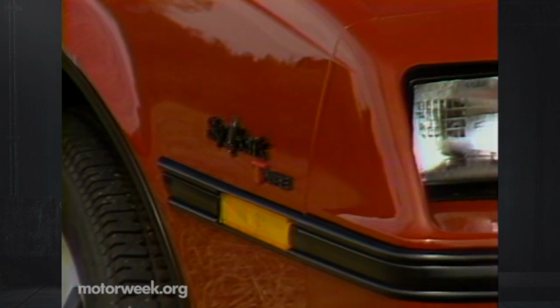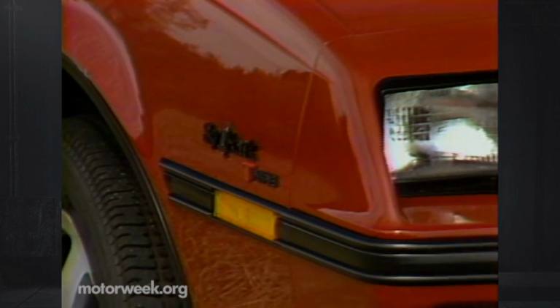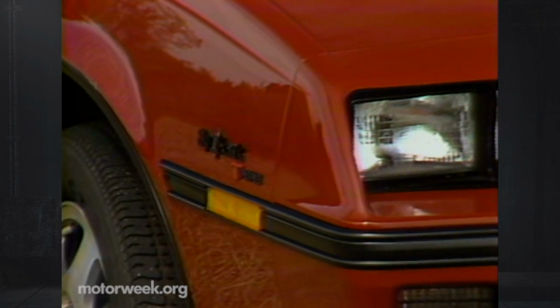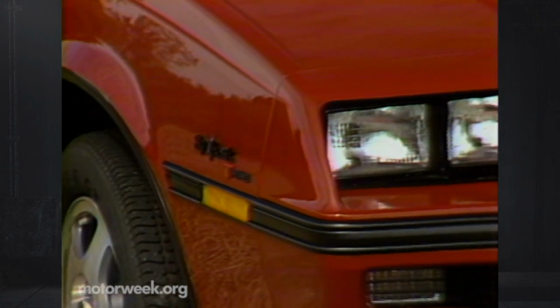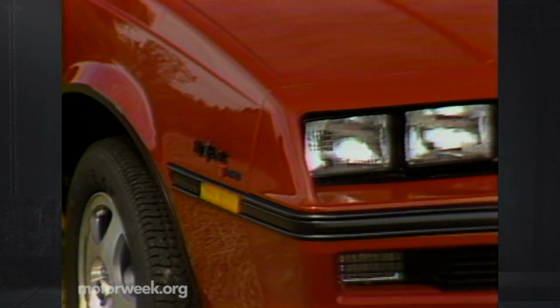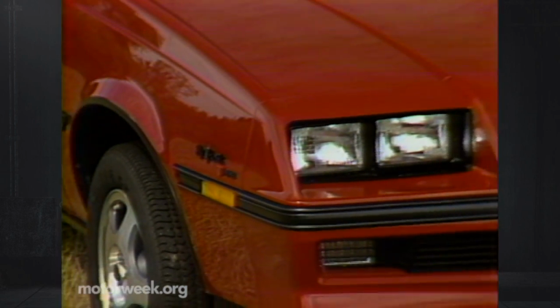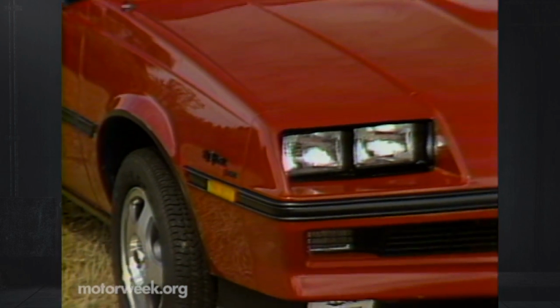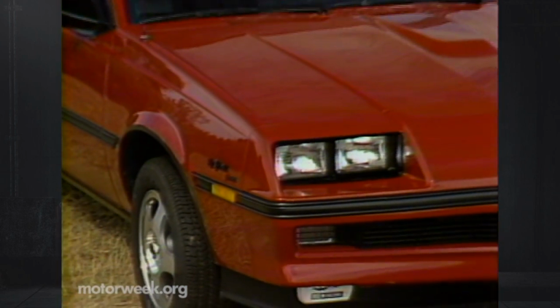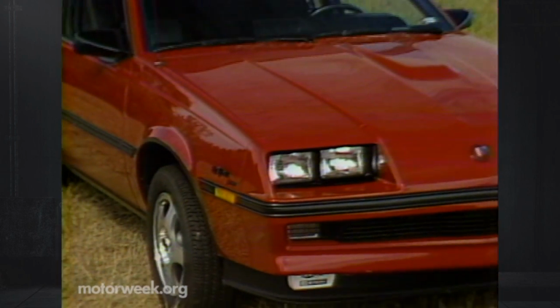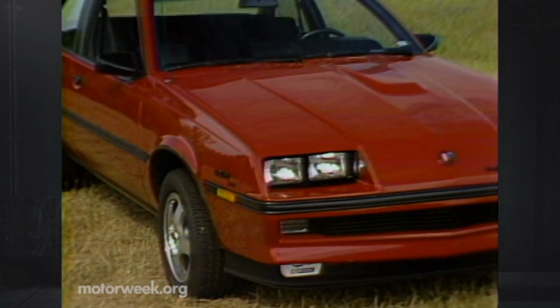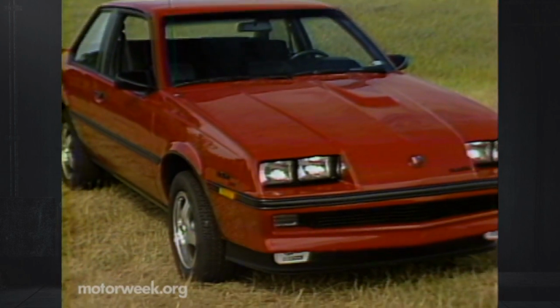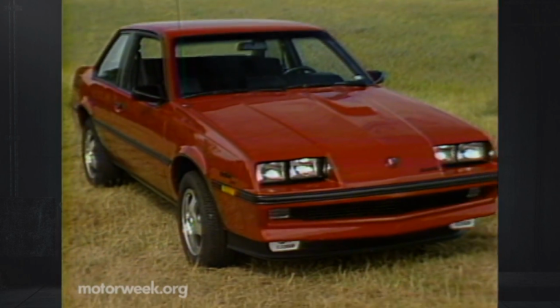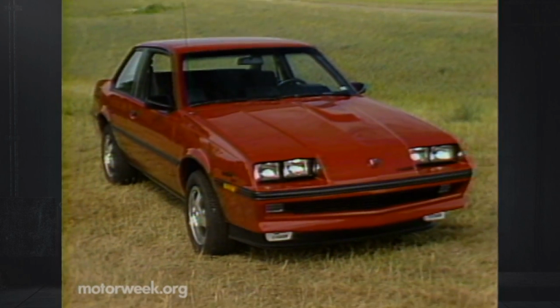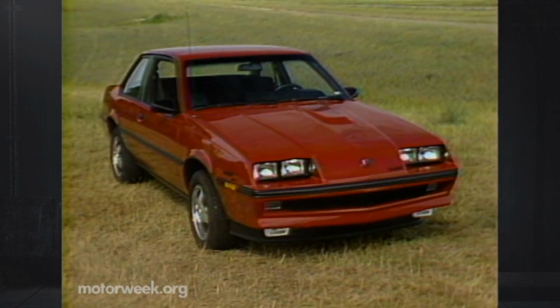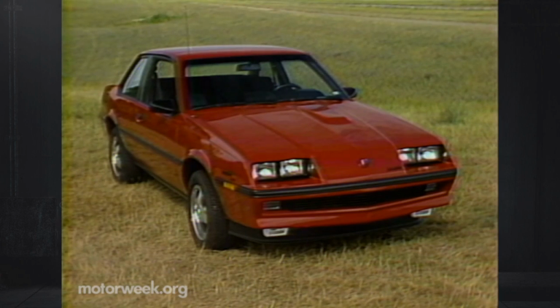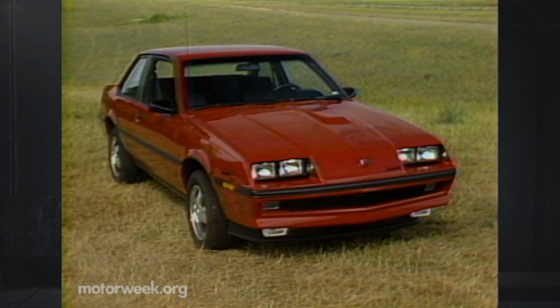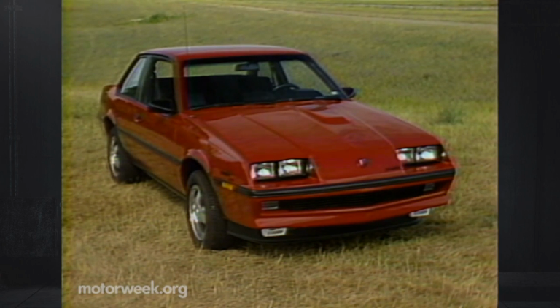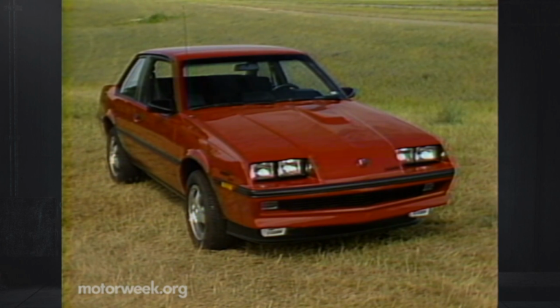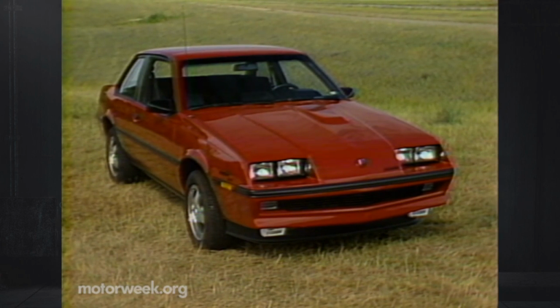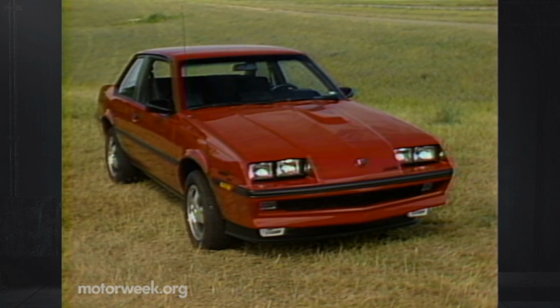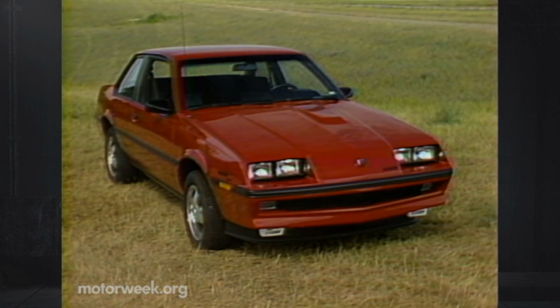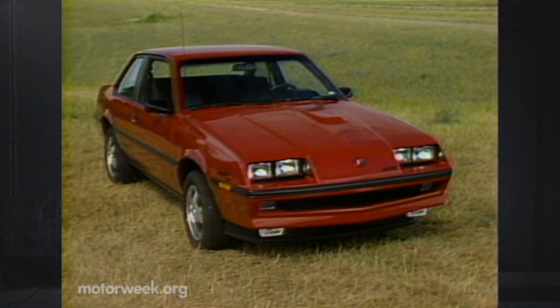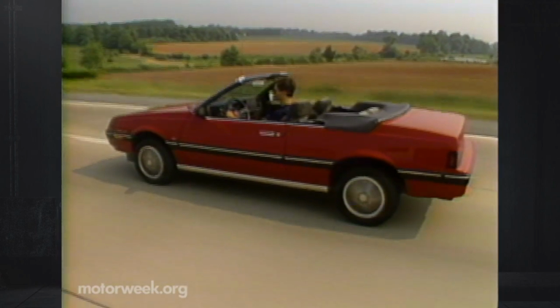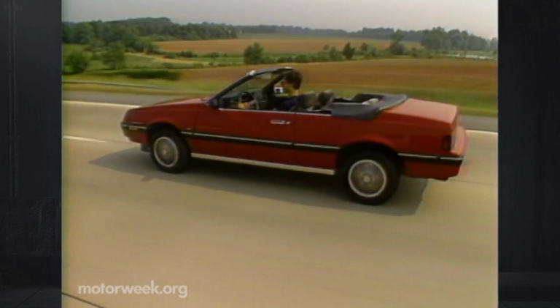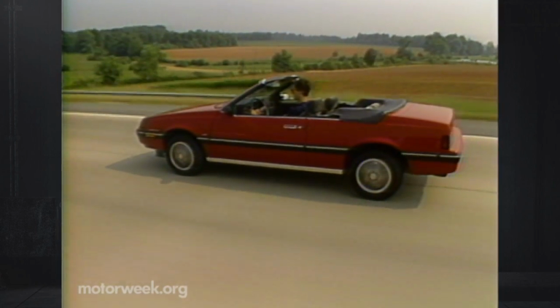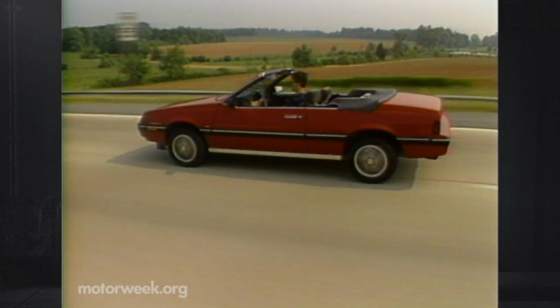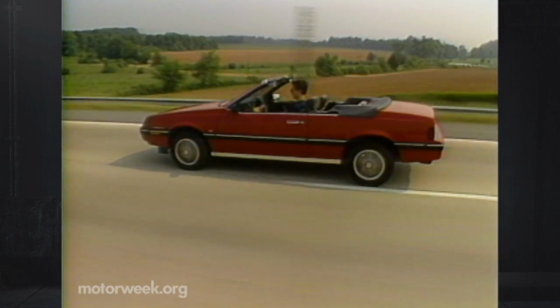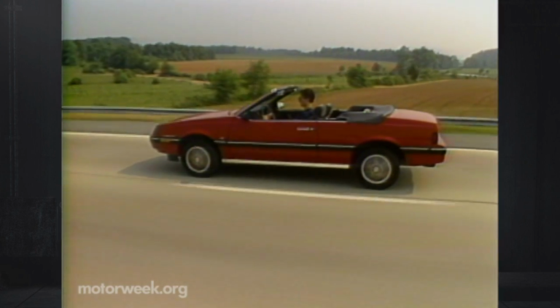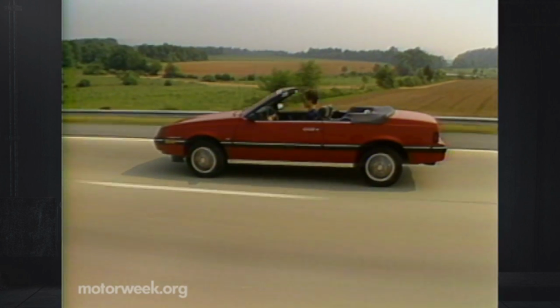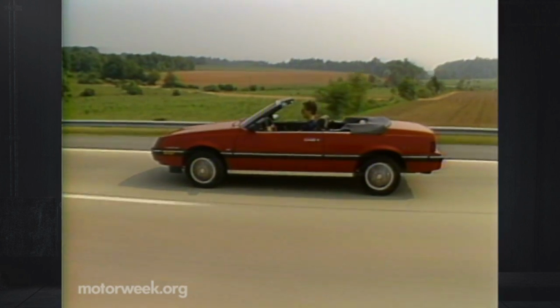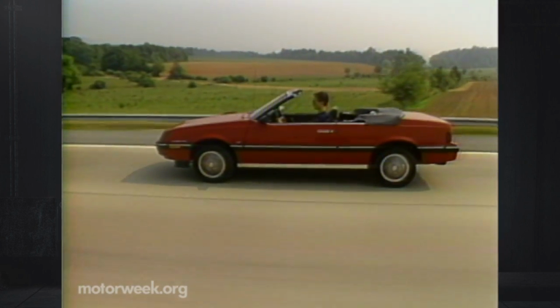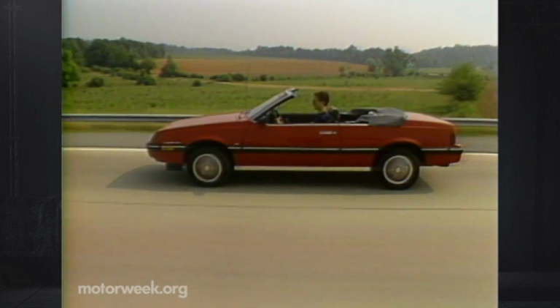Other J-bodies — the Buick Skyhawk and Pontiac Sunbird — will still offer a 1.8-liter turbocharged 4-cylinder as their top engine option. And once again, you can order the Sunbird or Chevy's Cavalier as a convertible.